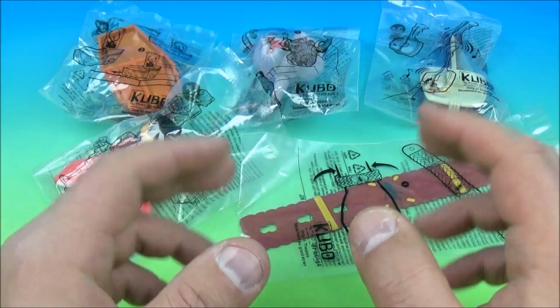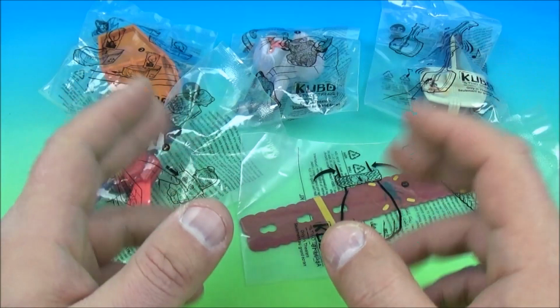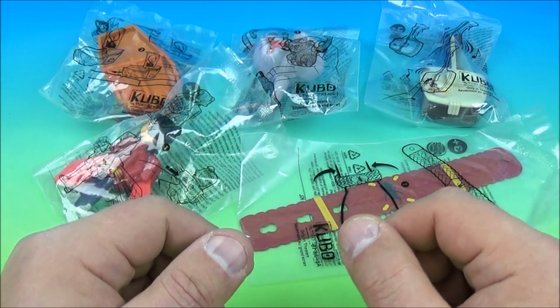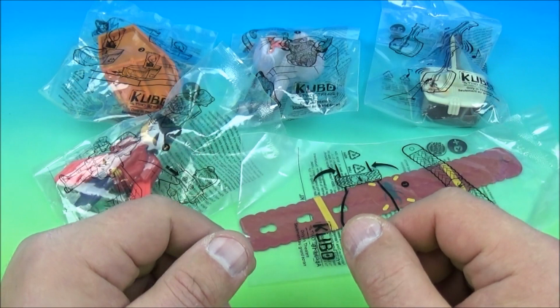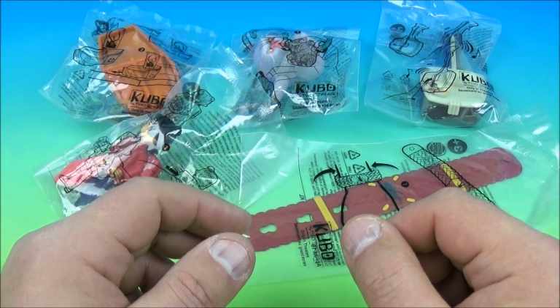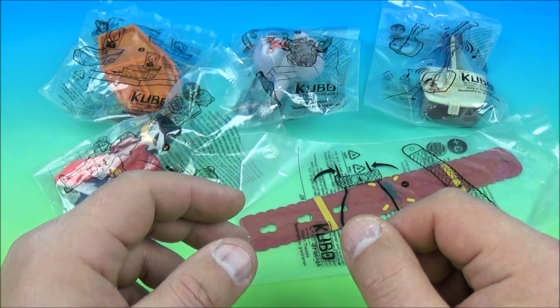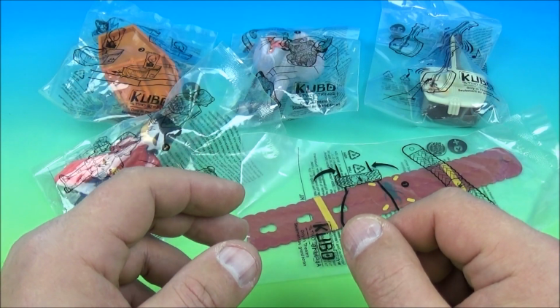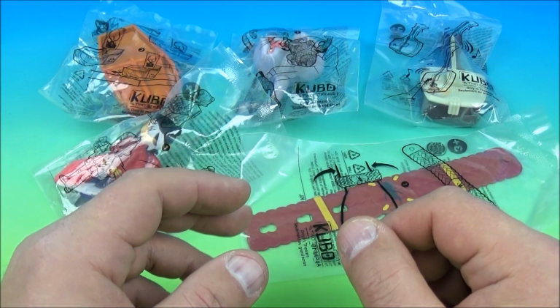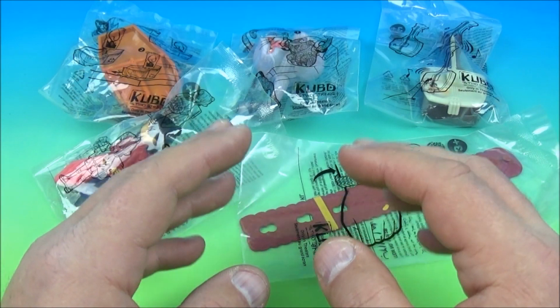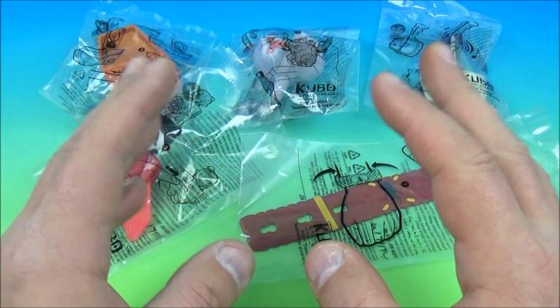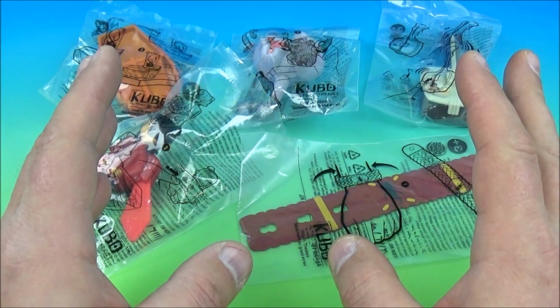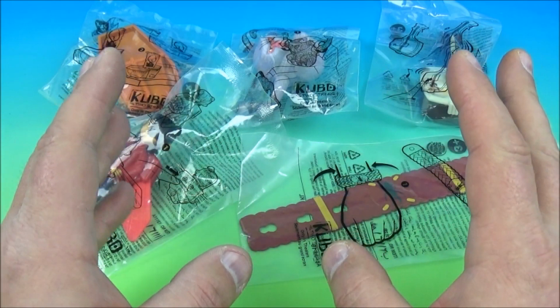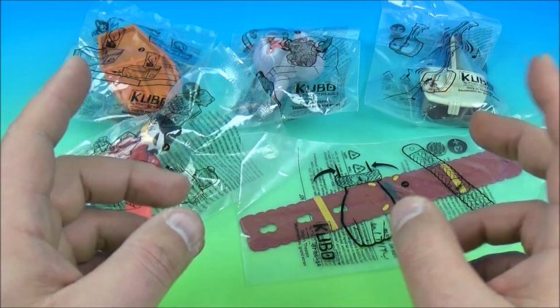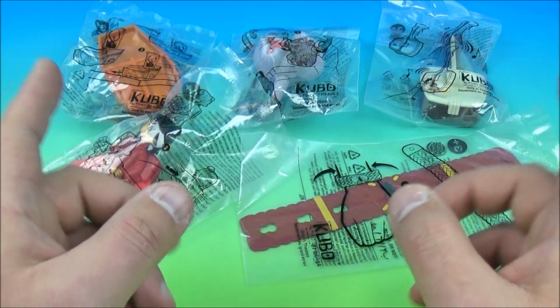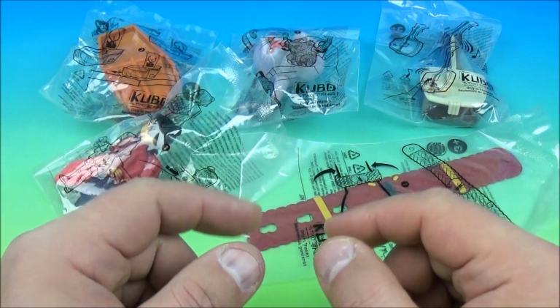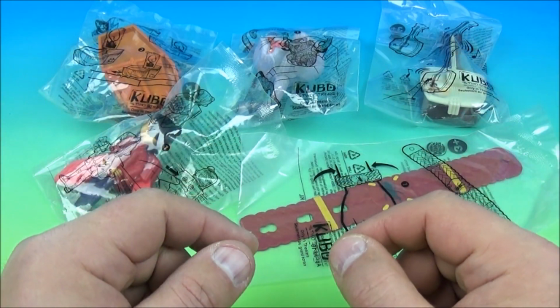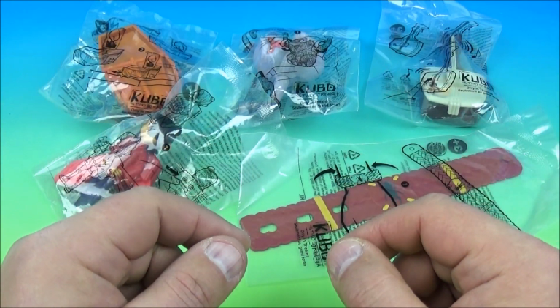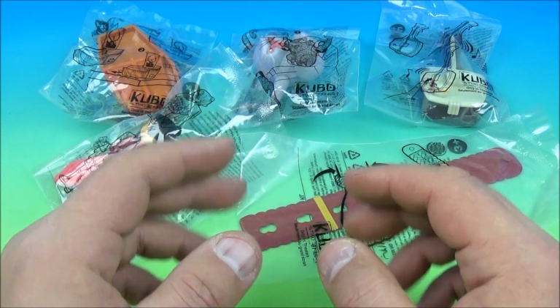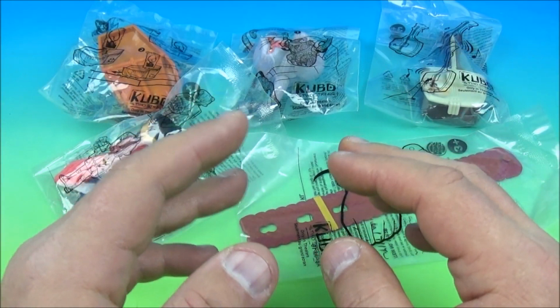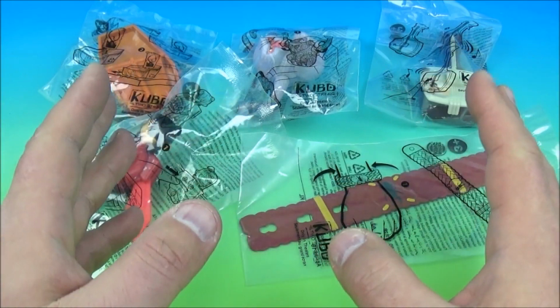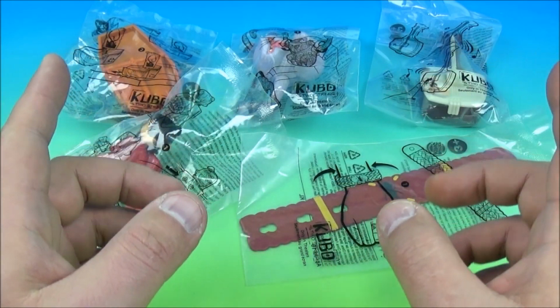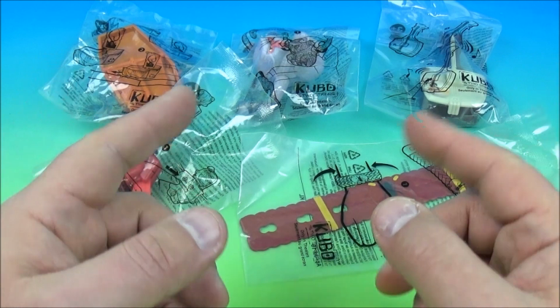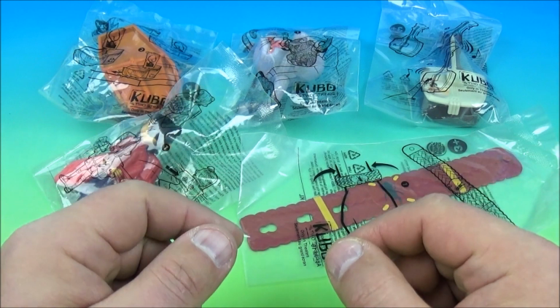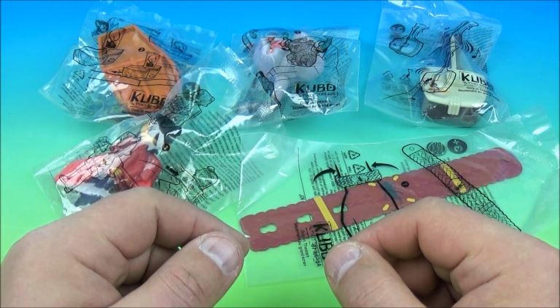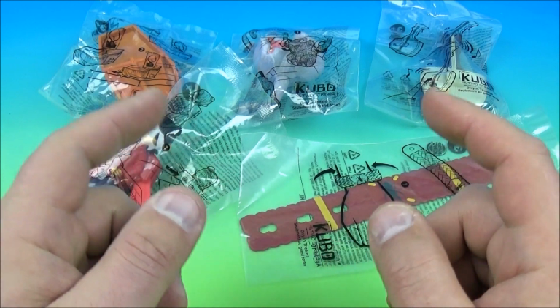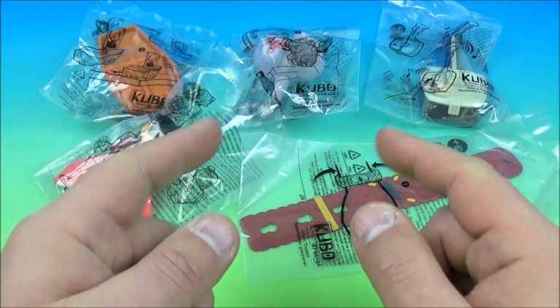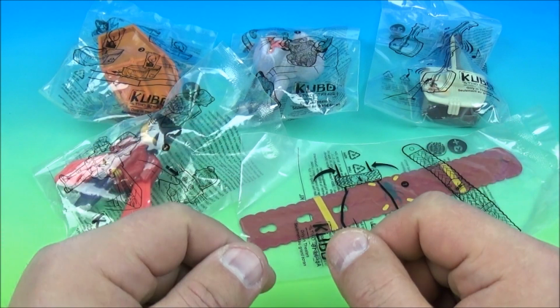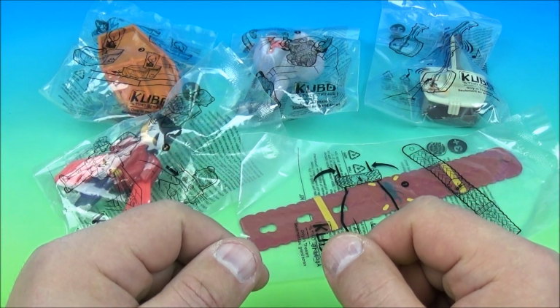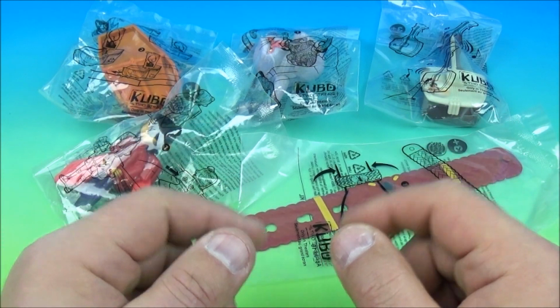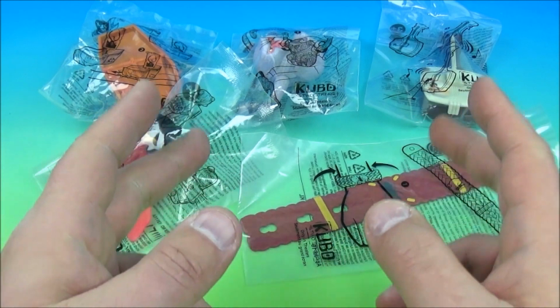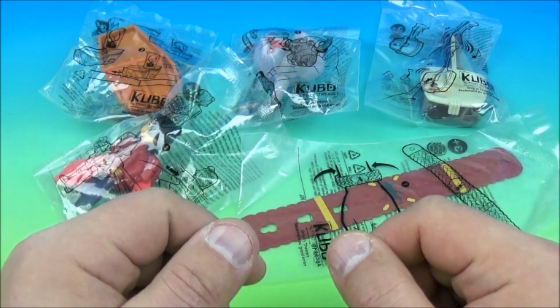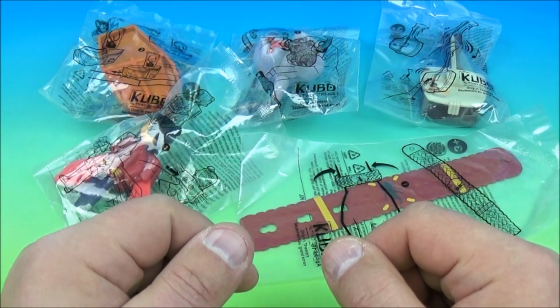How's it going everybody? Fast Food Toy Reviews here. Today we have Kubo and the Two Strings, a set of five wonderful looking toys released by Burger King back in 2016.